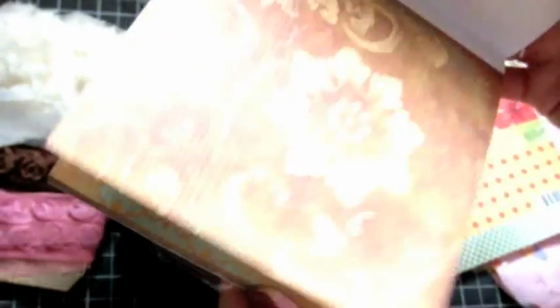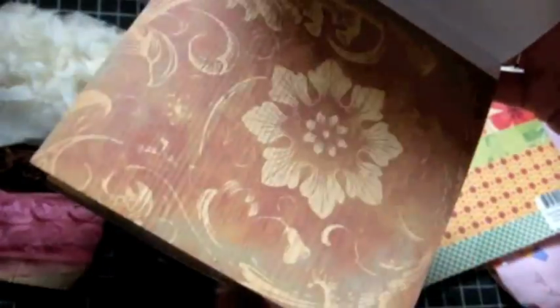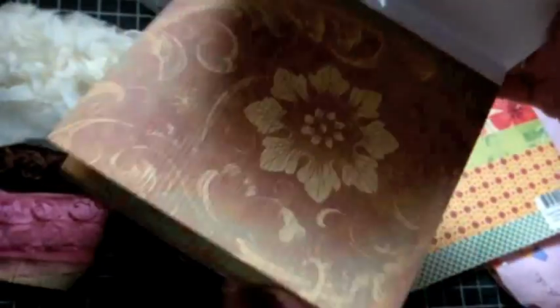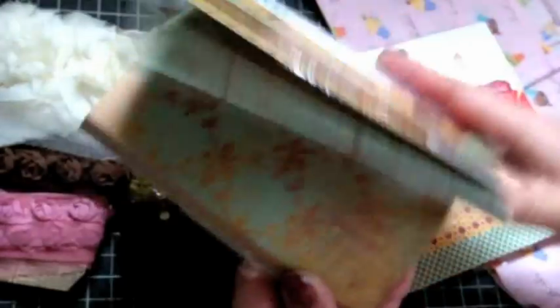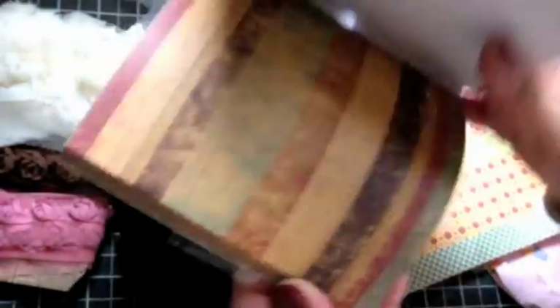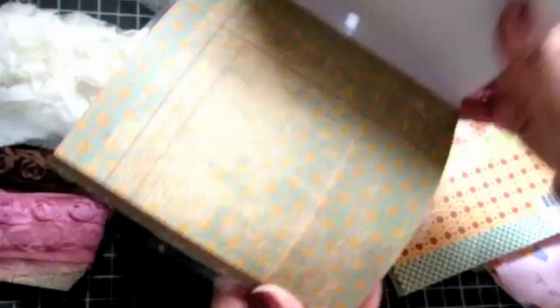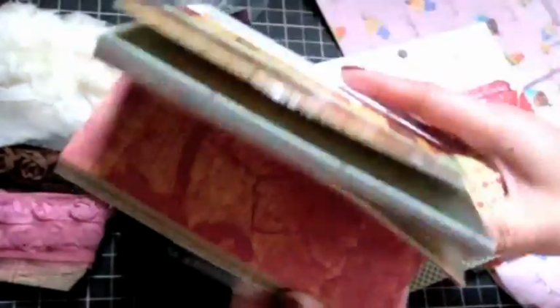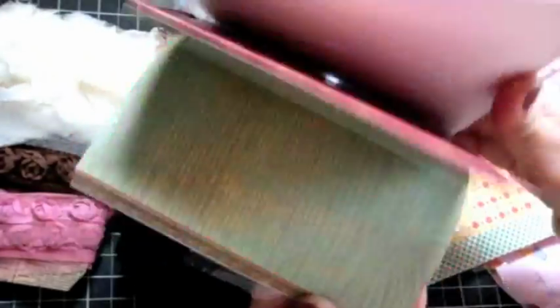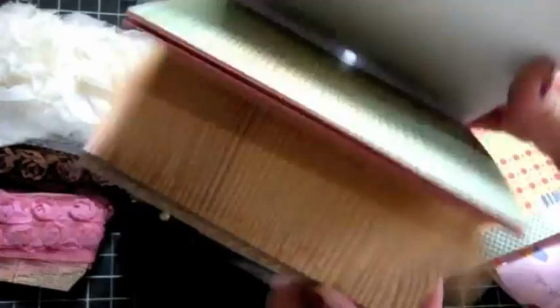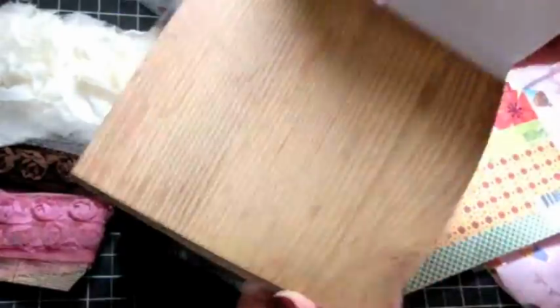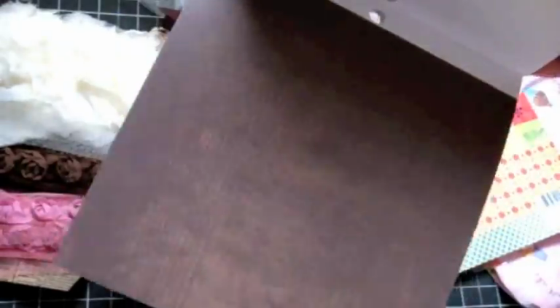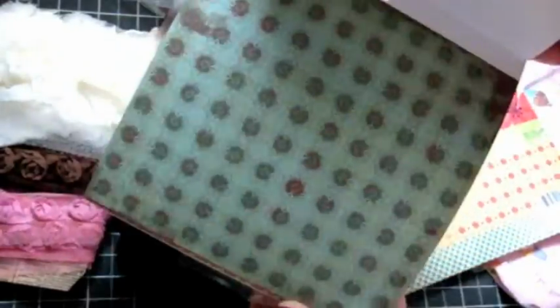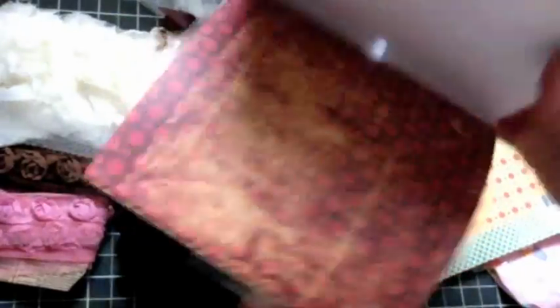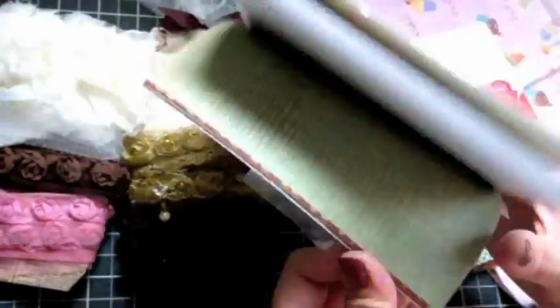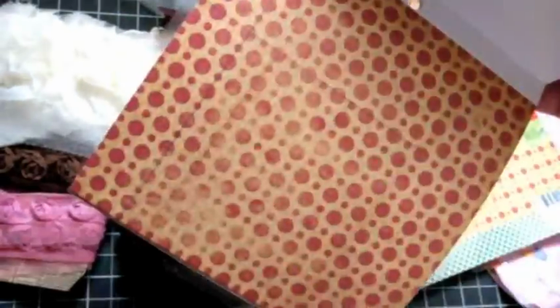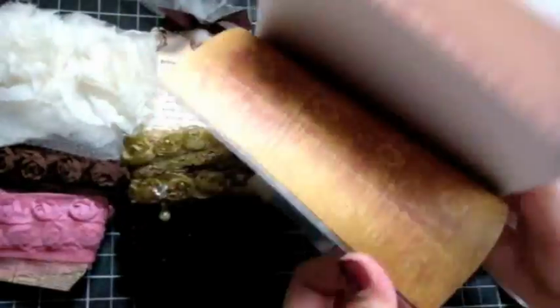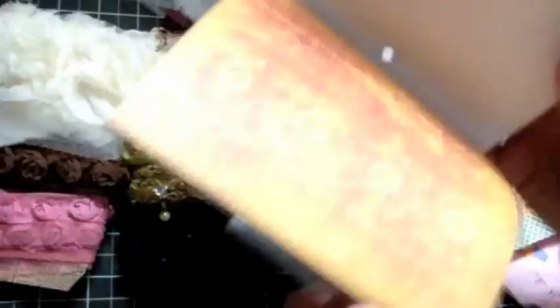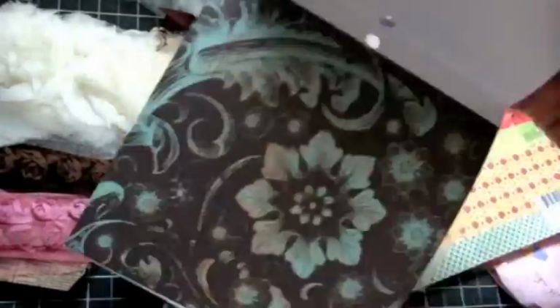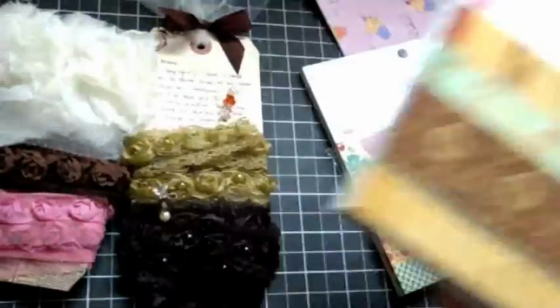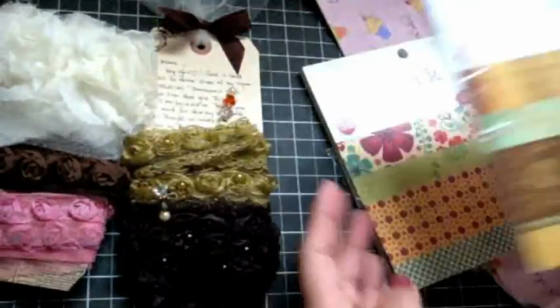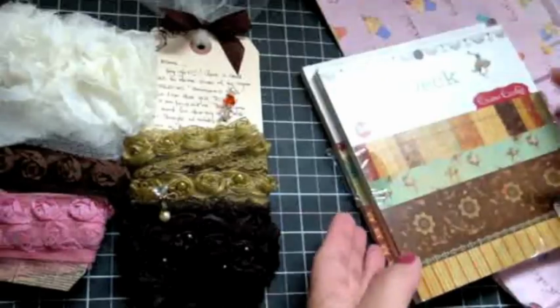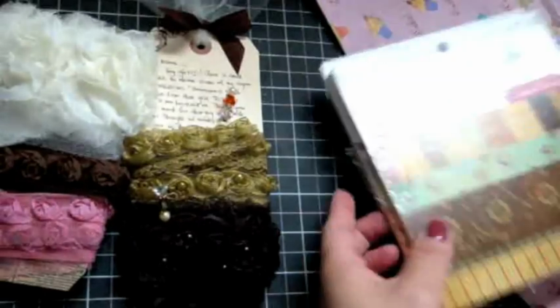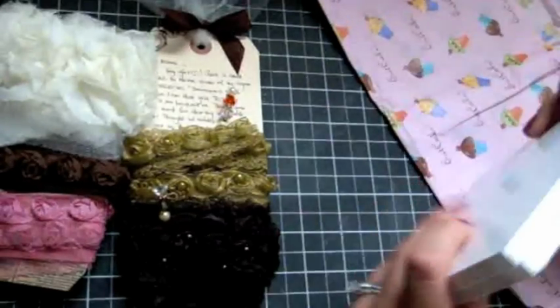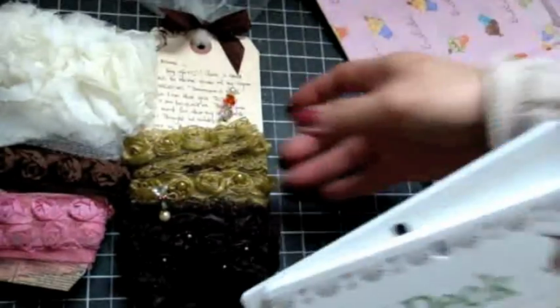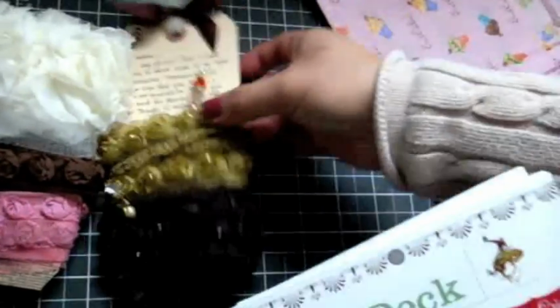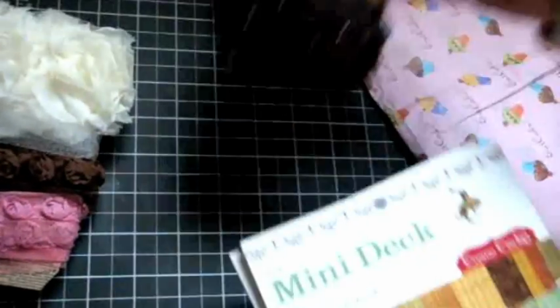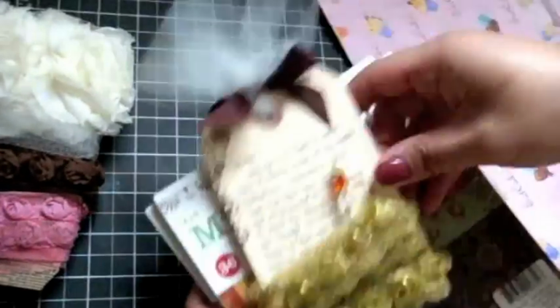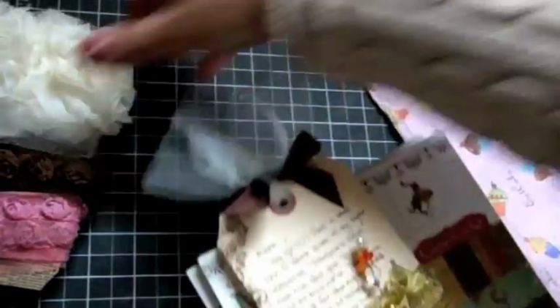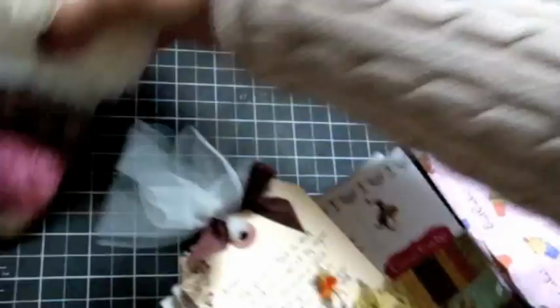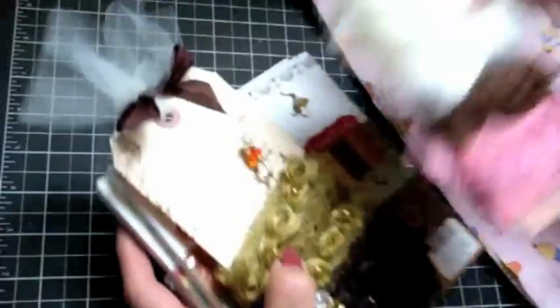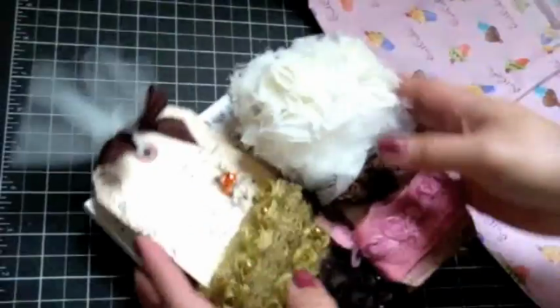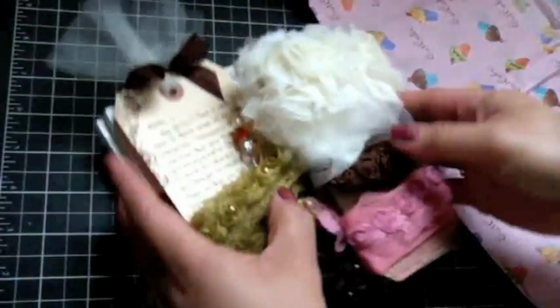I love Cosmo Cricket. Thank you so much, girly — I appreciate it. Look at all the wonderful goodness. Thank you so much — that is such a wonderful surprise.